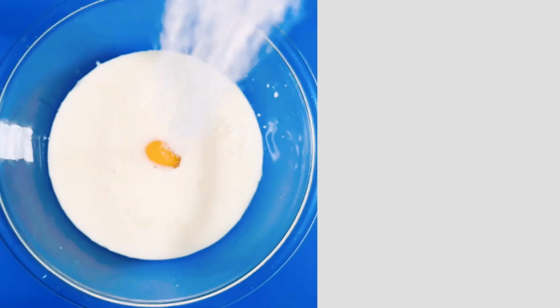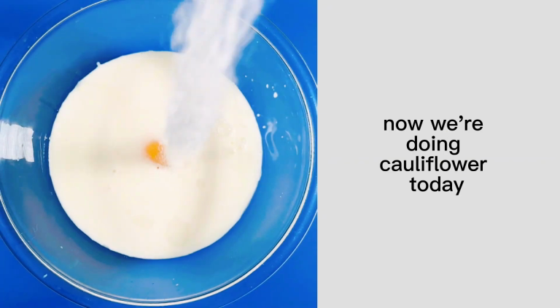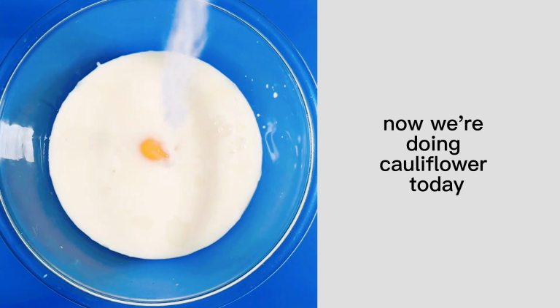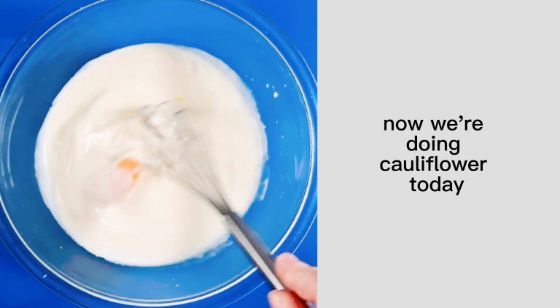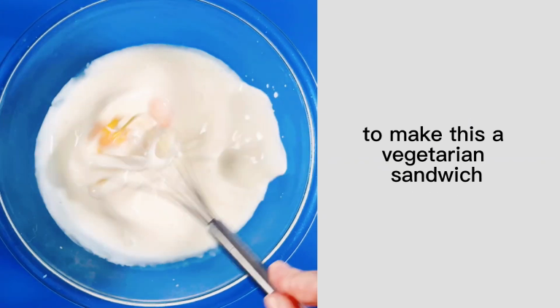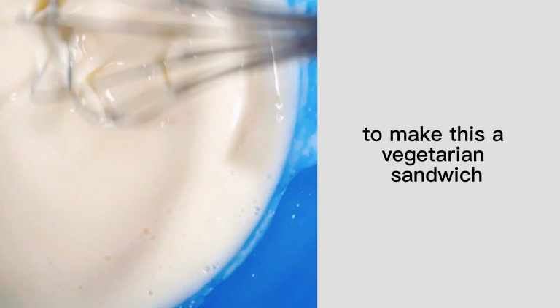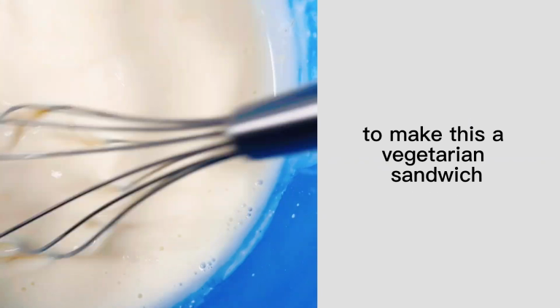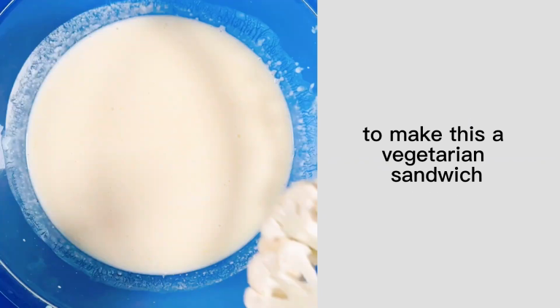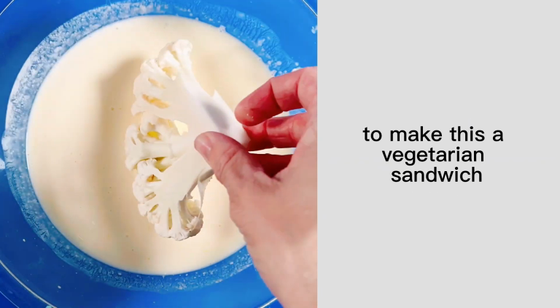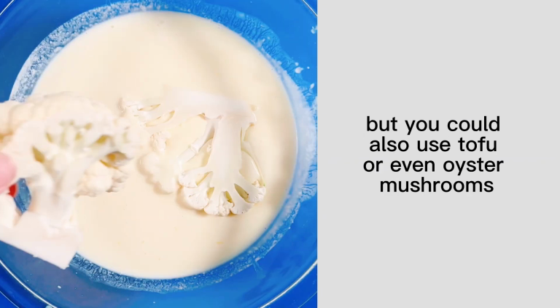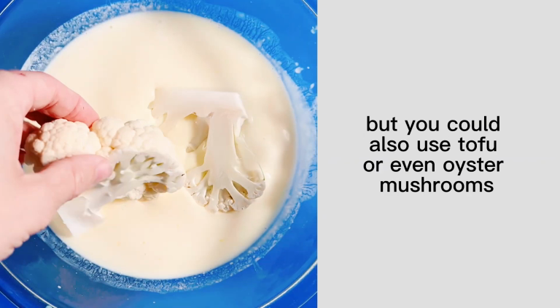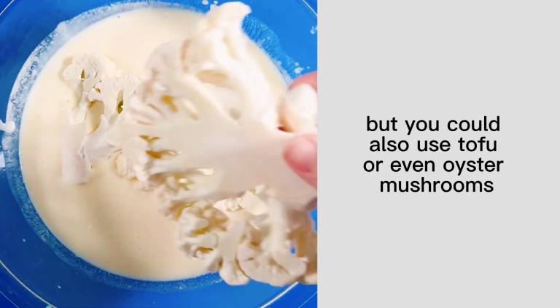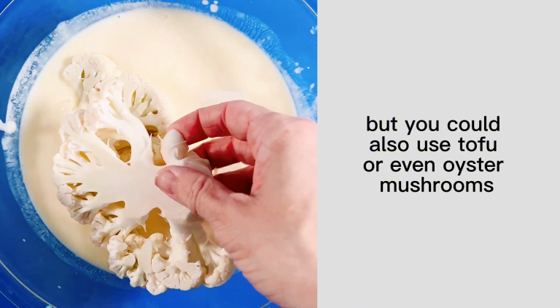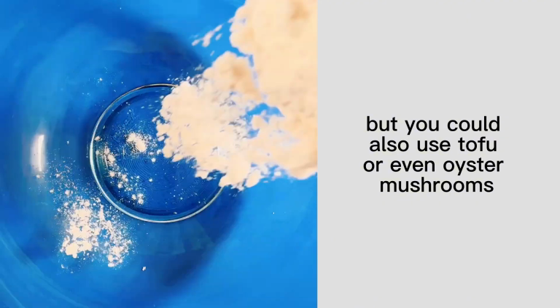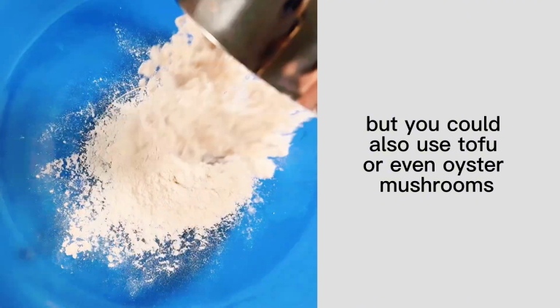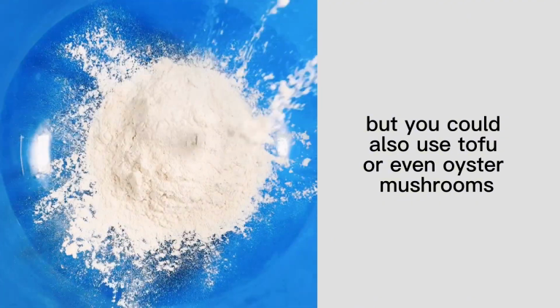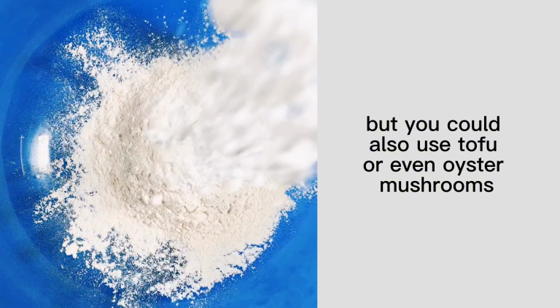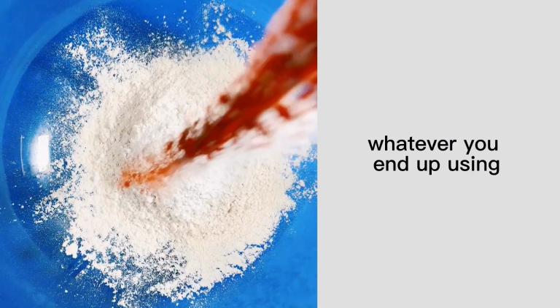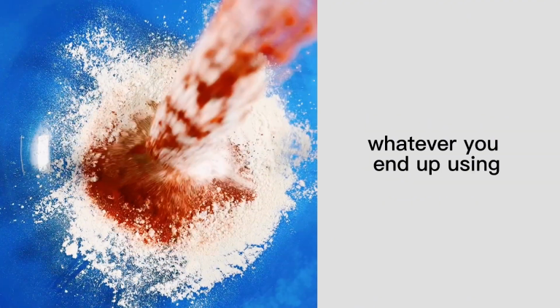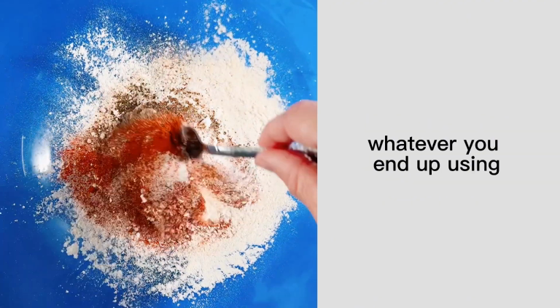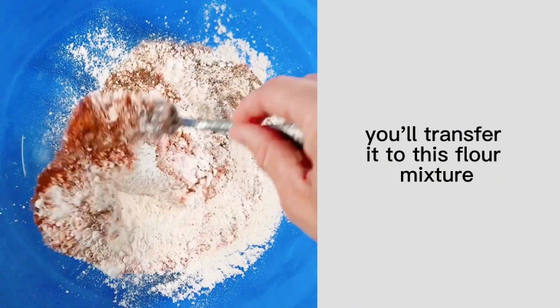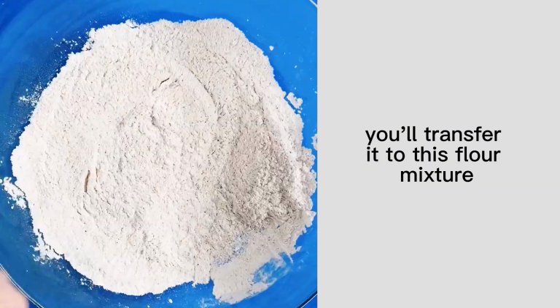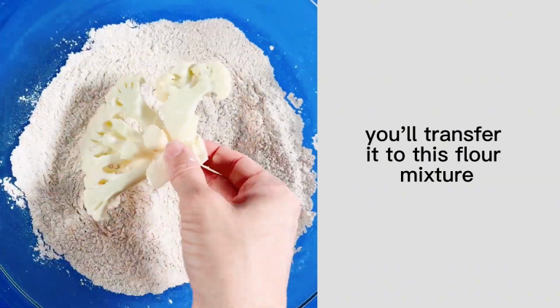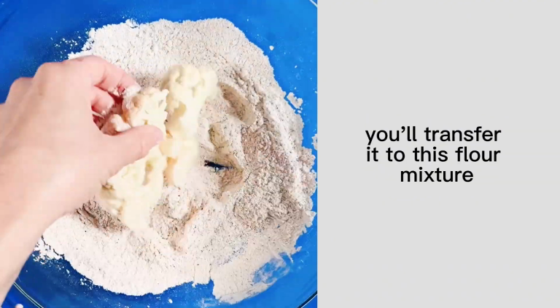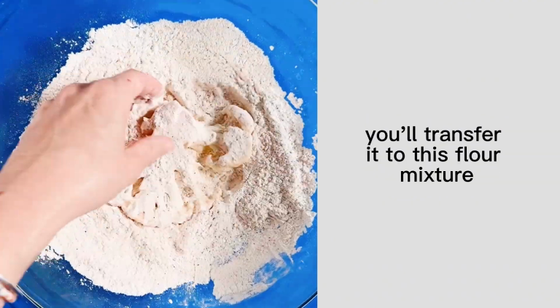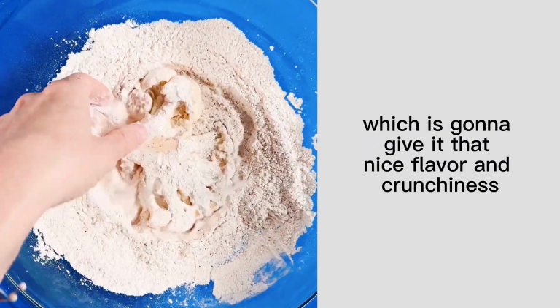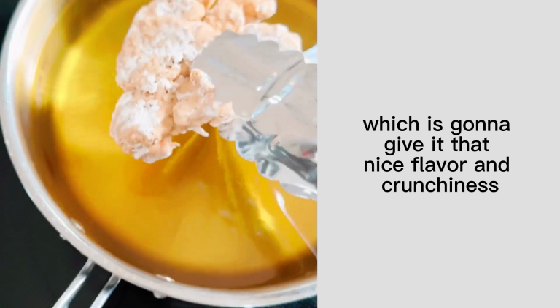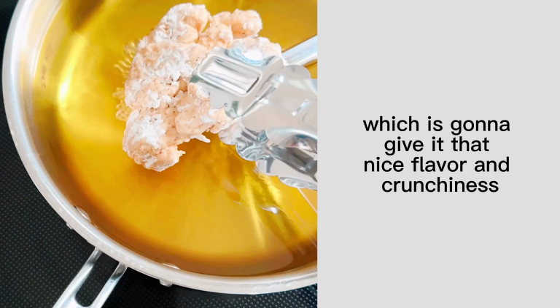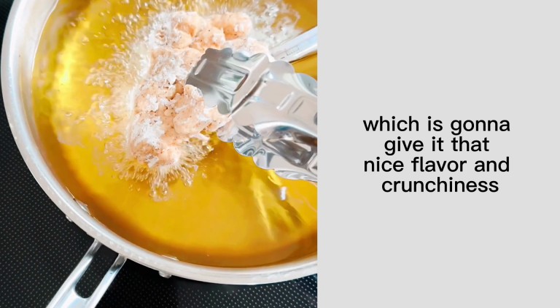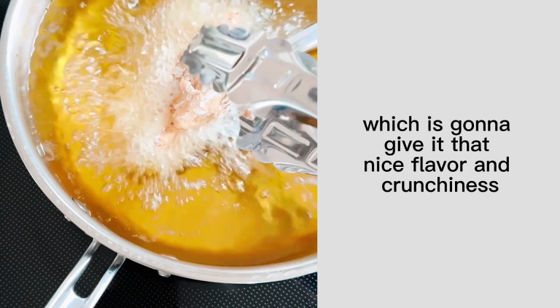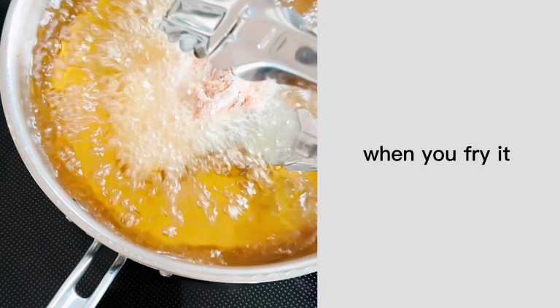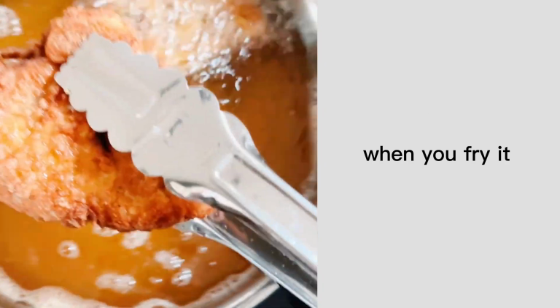We're doing cauliflower today to make this a vegetarian sandwich, but you could also use tofu or even oyster mushrooms. Whatever you end up using, you'll transfer it to this flour mixture which is going to give it that nice flavor and crunchiness when you fry it.